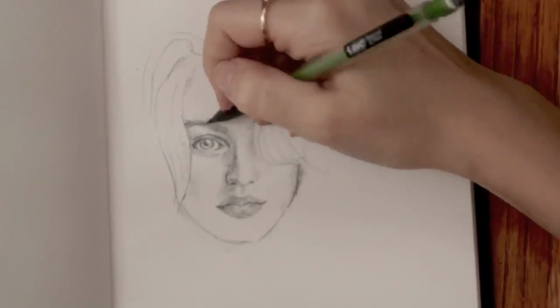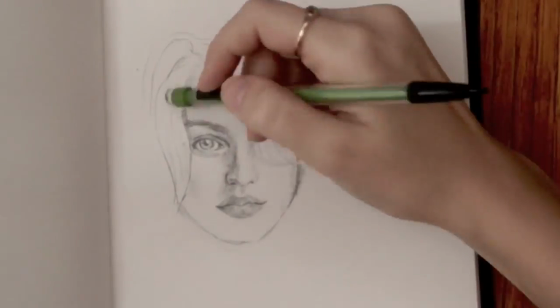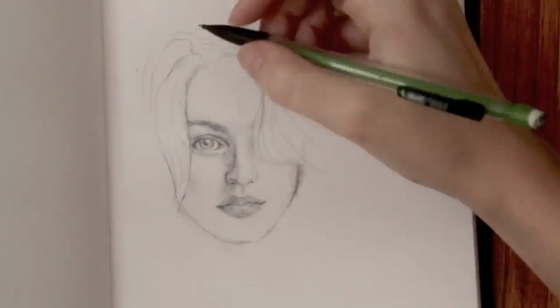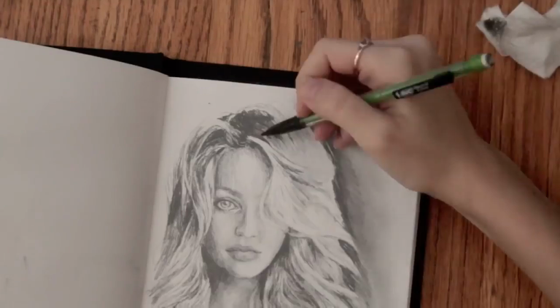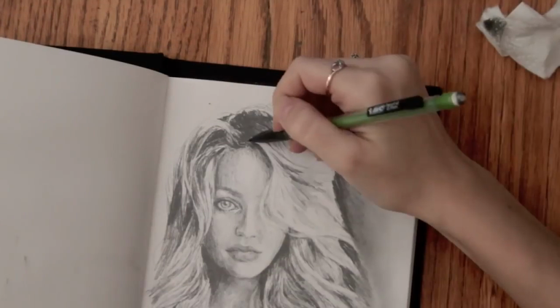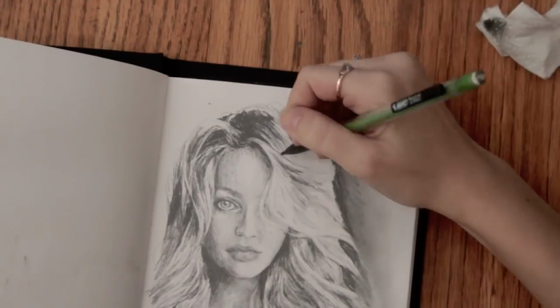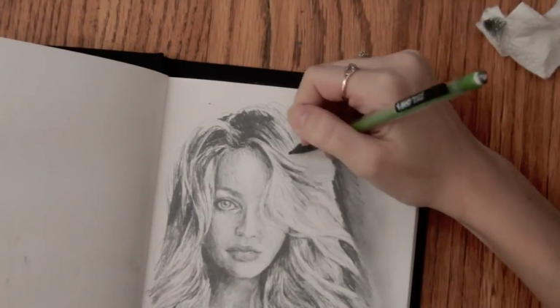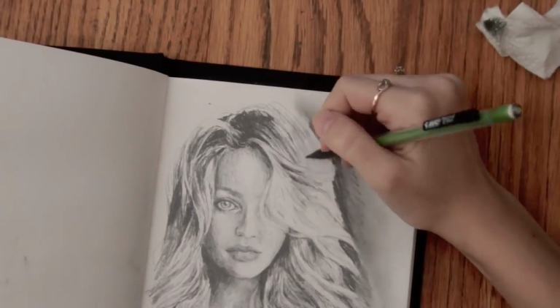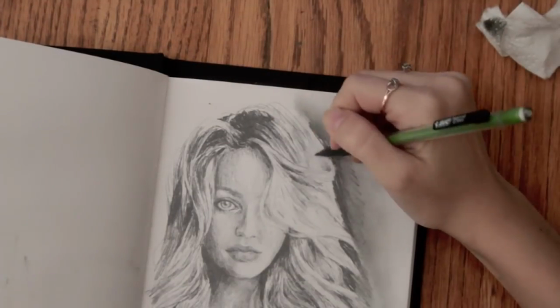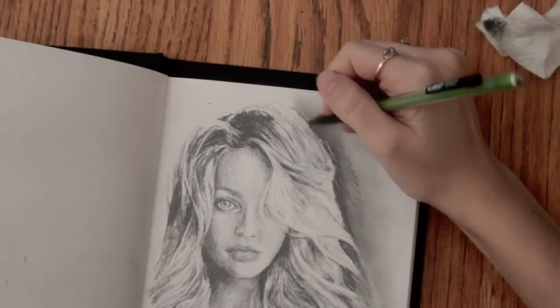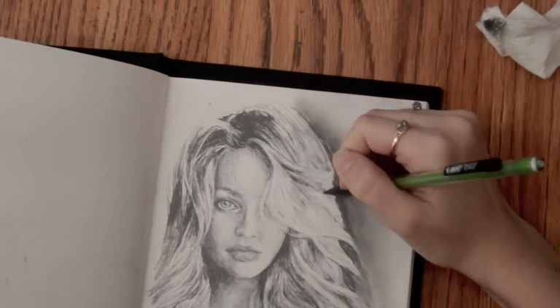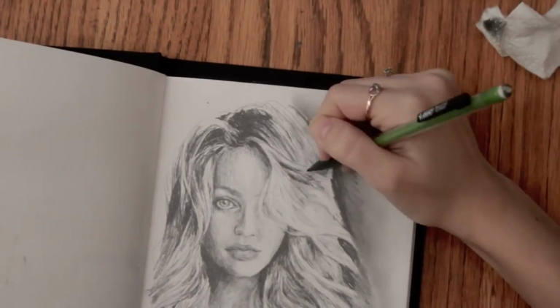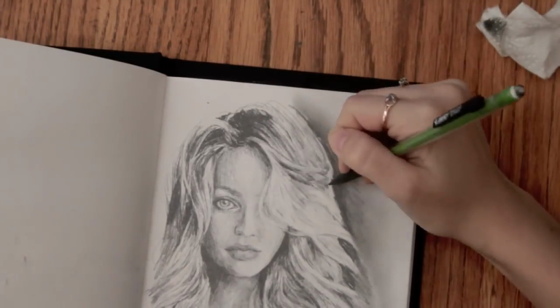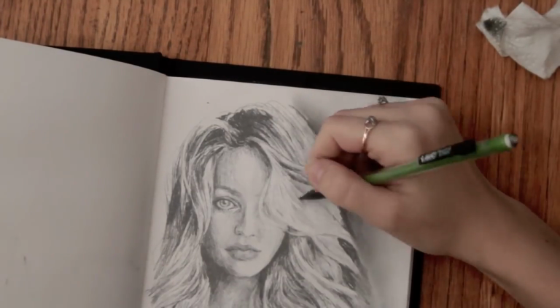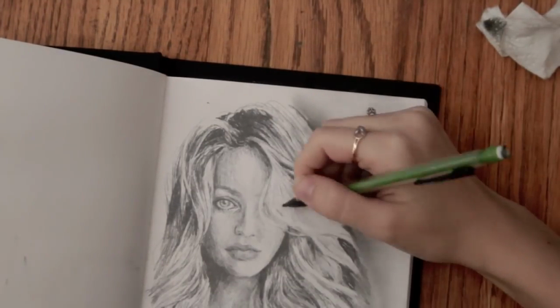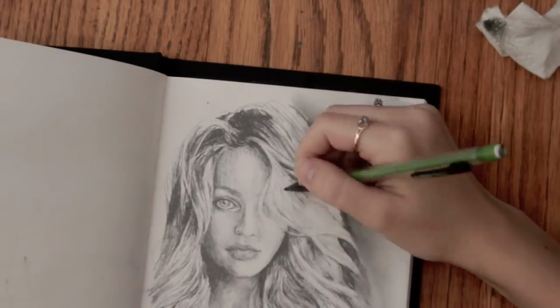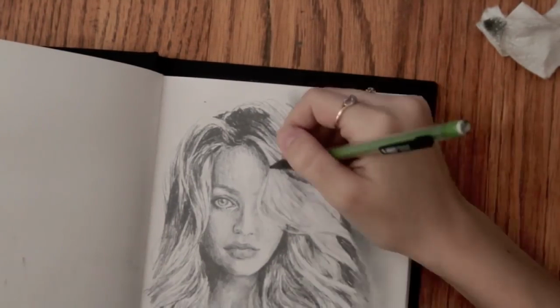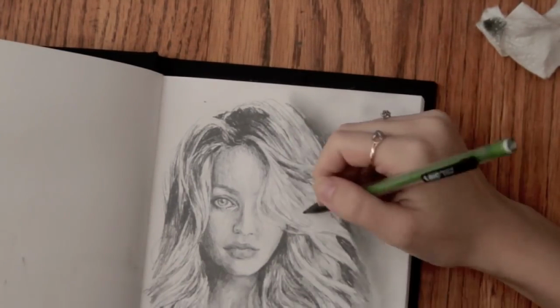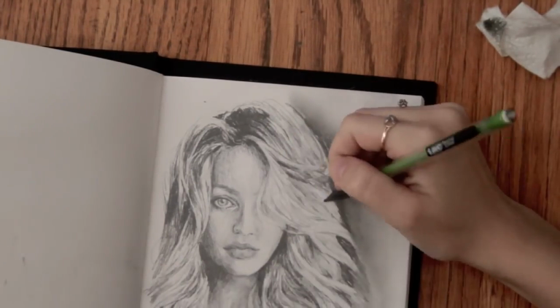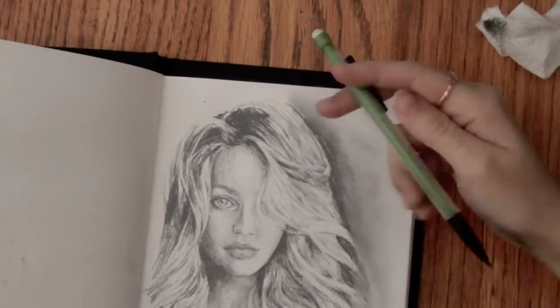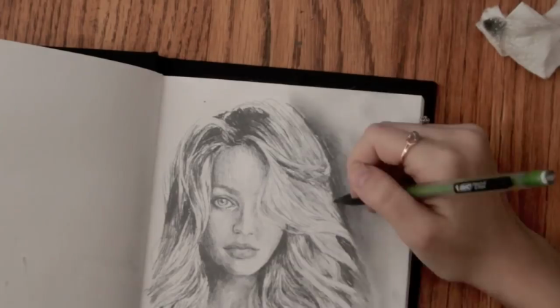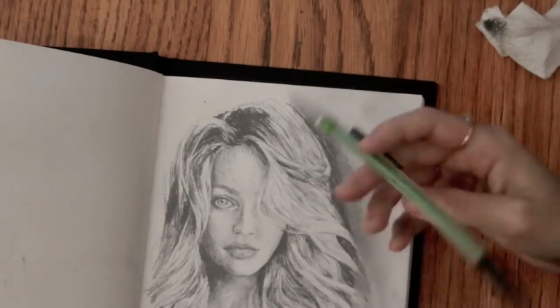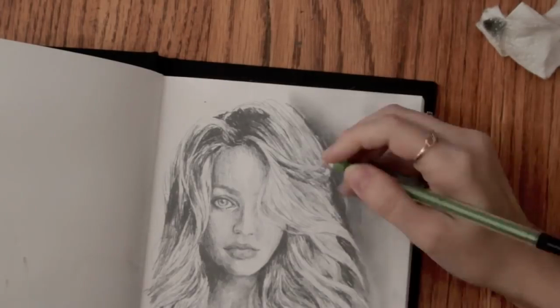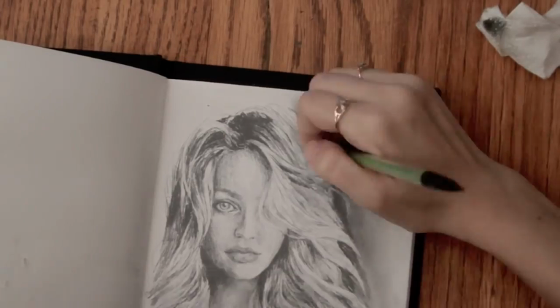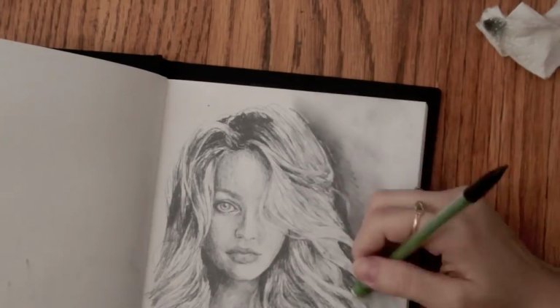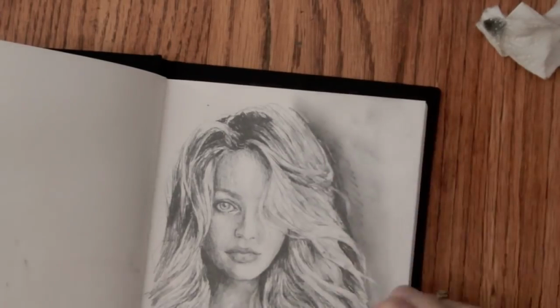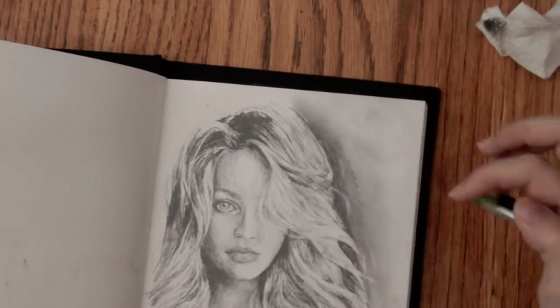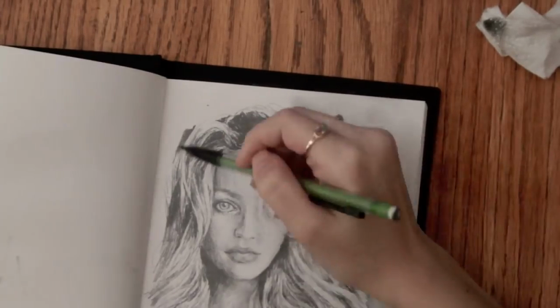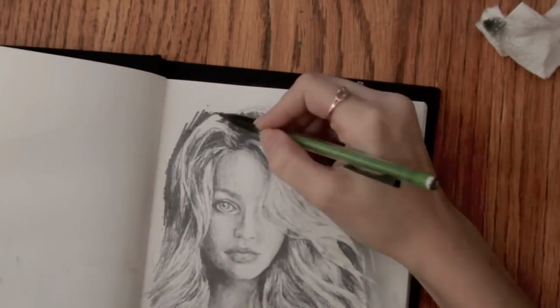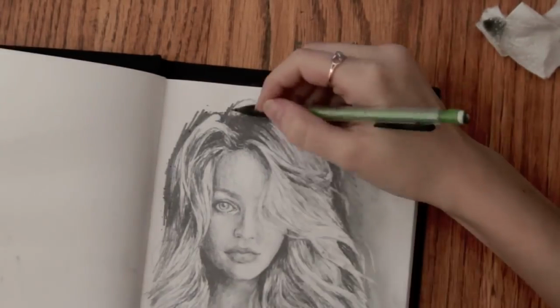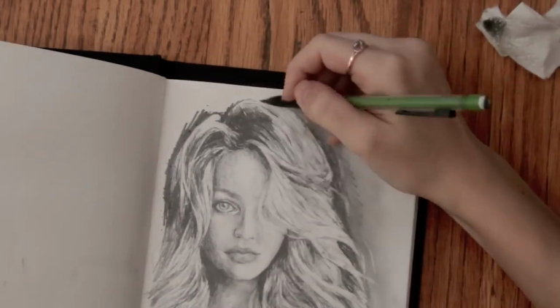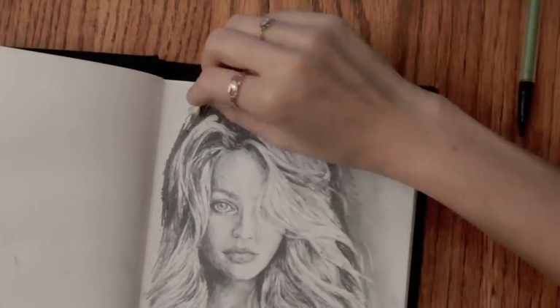That's what I do at least. I don't go anywhere without my sketchbook. Even if I don't end up using it, at least I feel some strange sense of comfort in having it there.